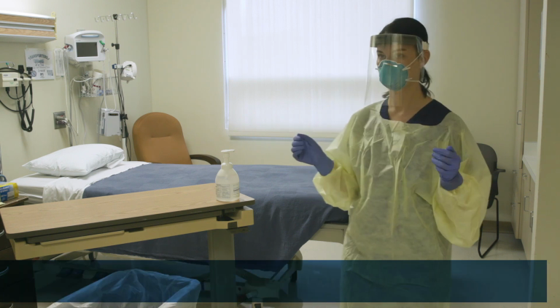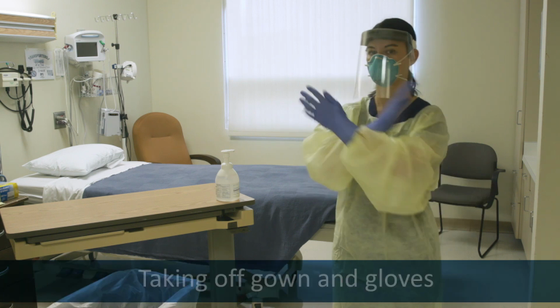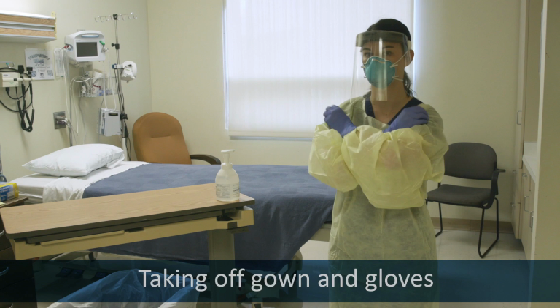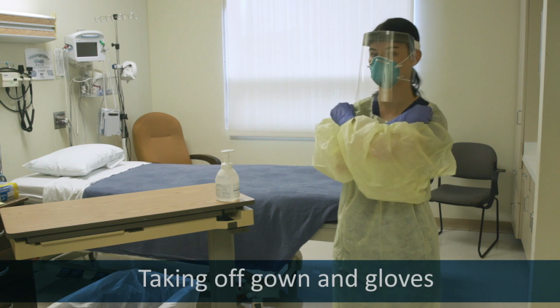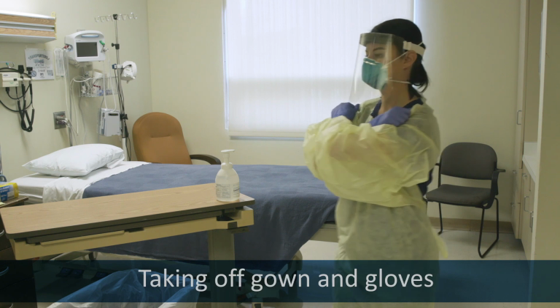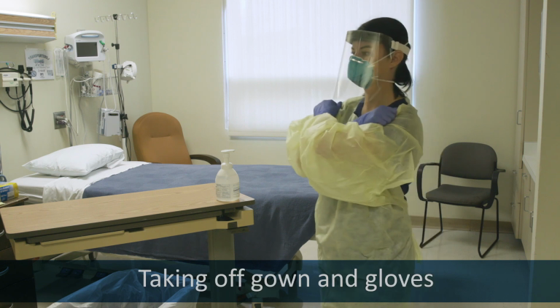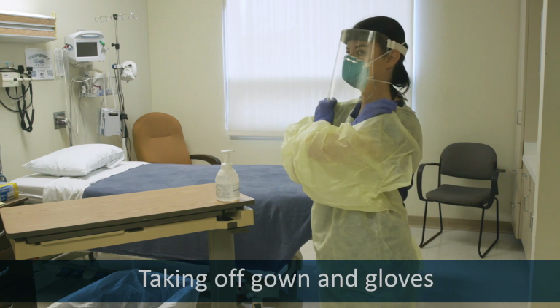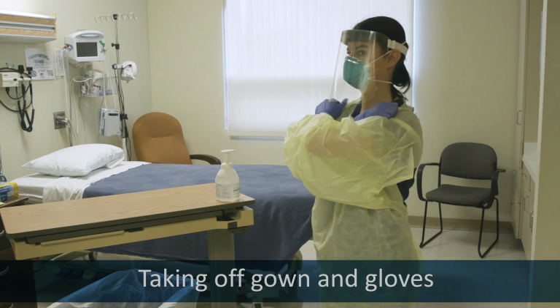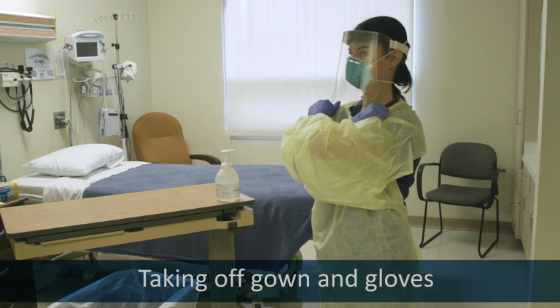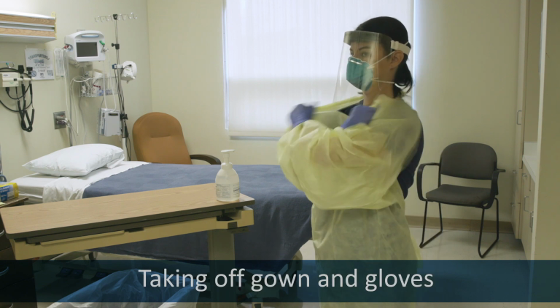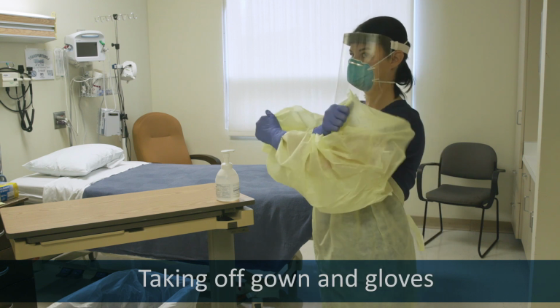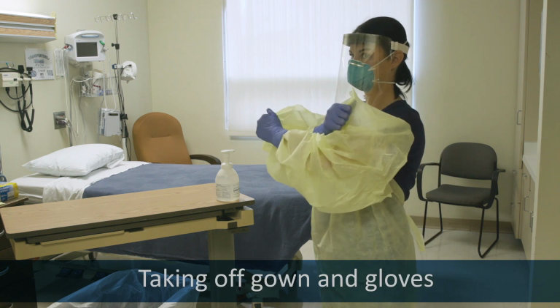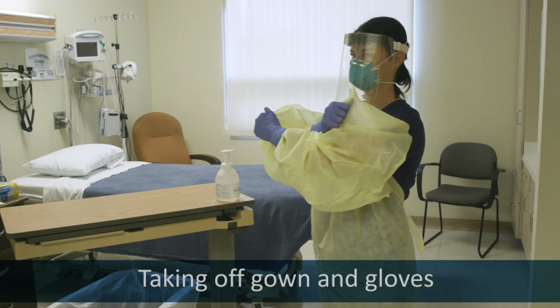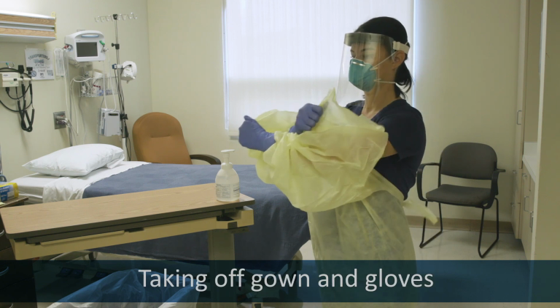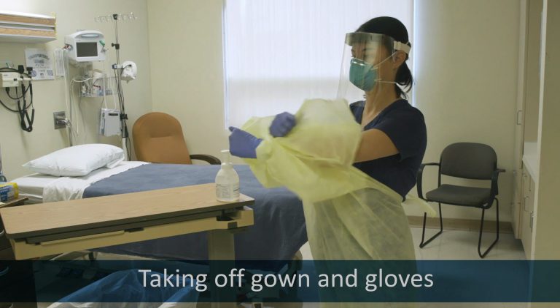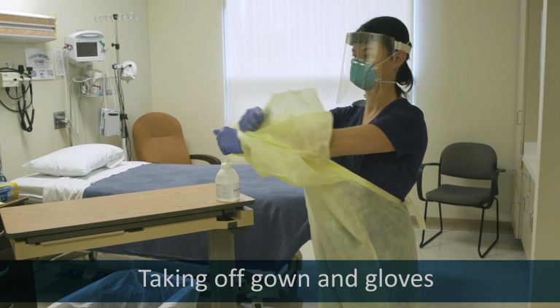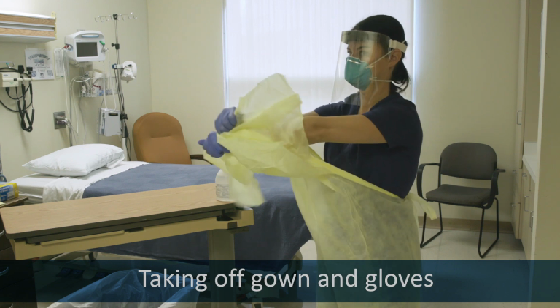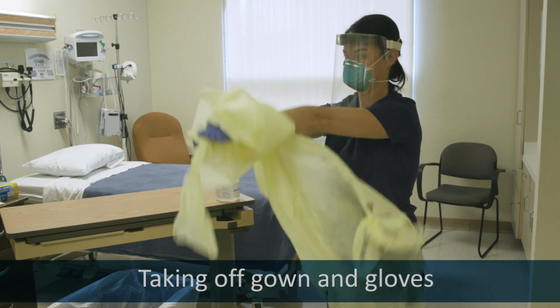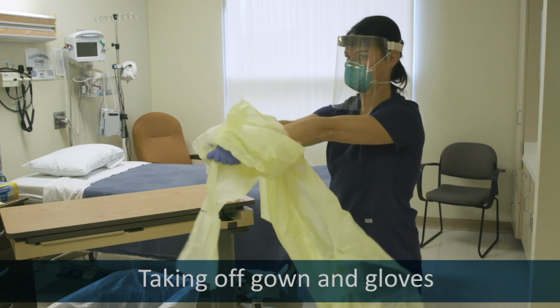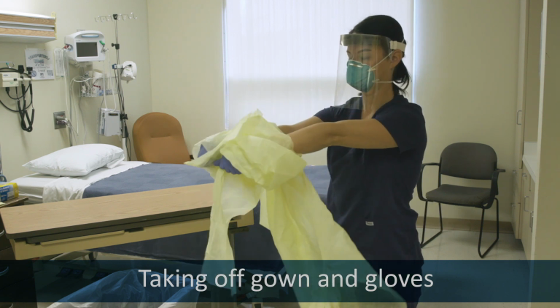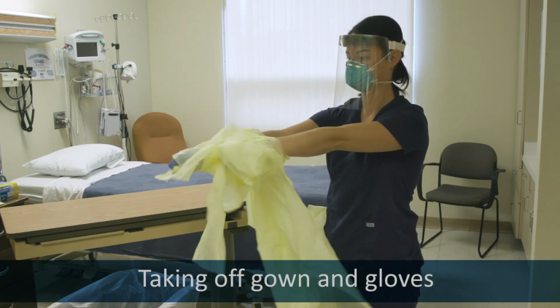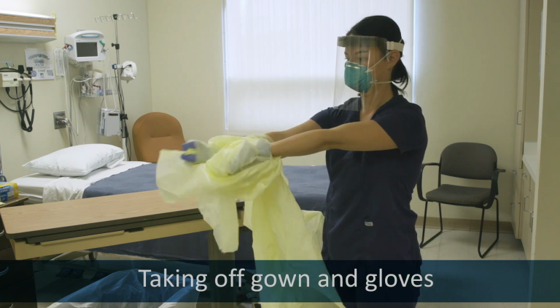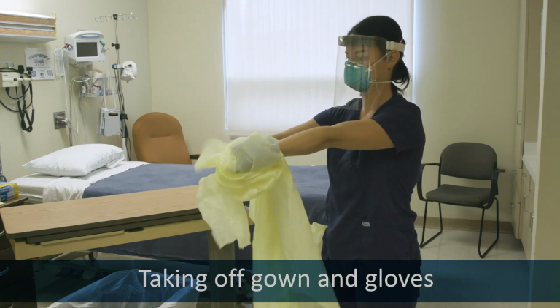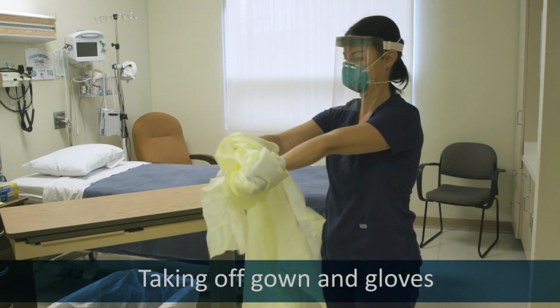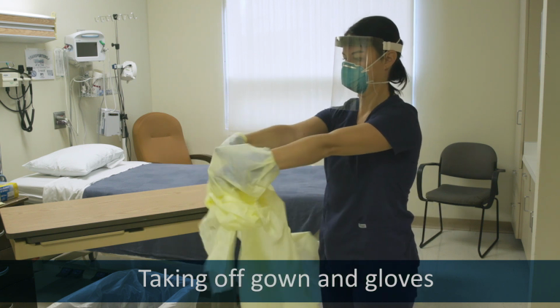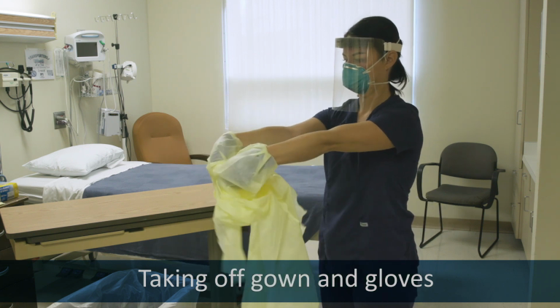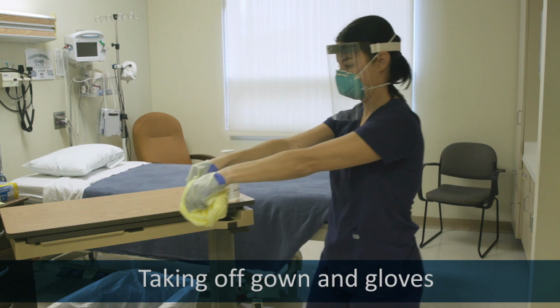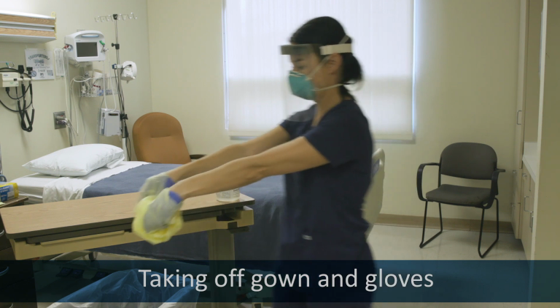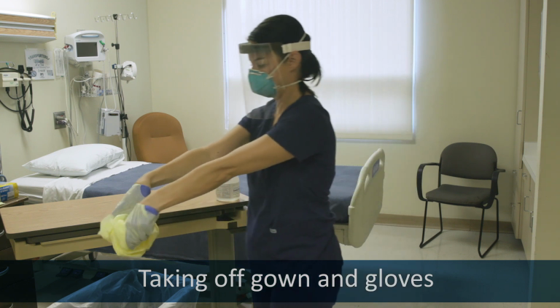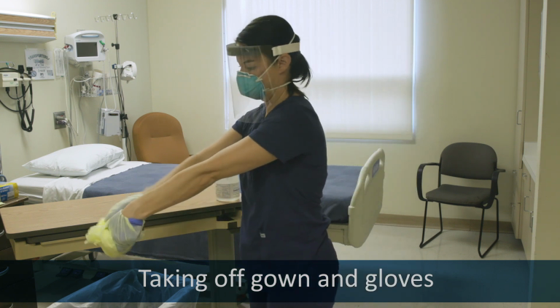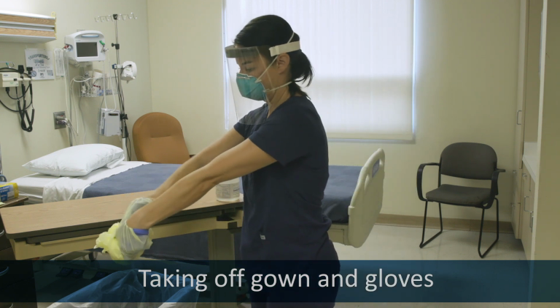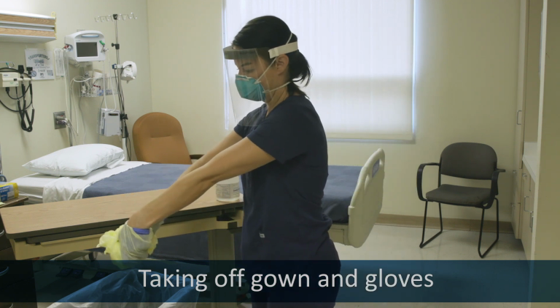To remove the gown, cross your arms and grab the shoulders of your gown. Pull until you feel it break, then roll it away from you into a ball and over your hands until you remove the gloves.